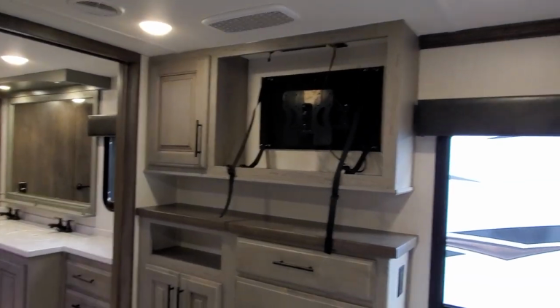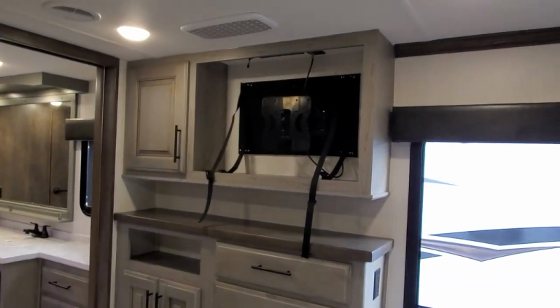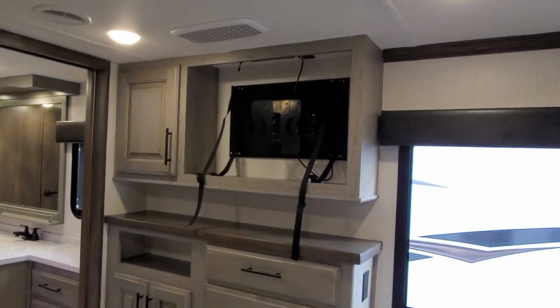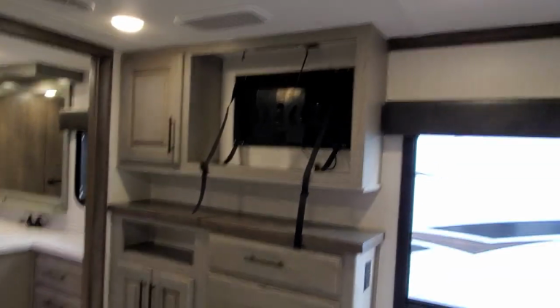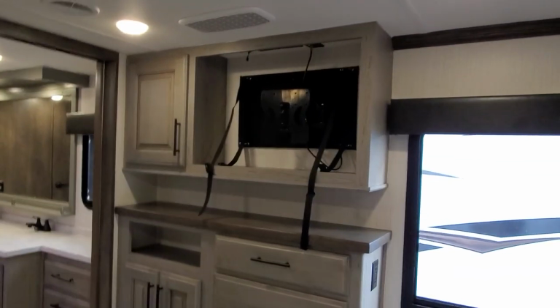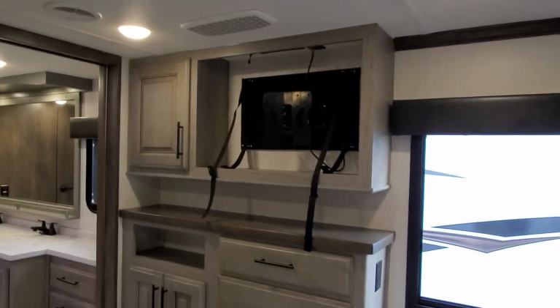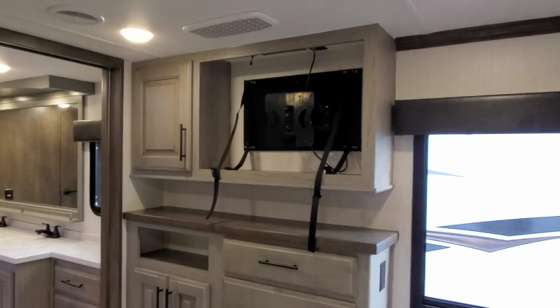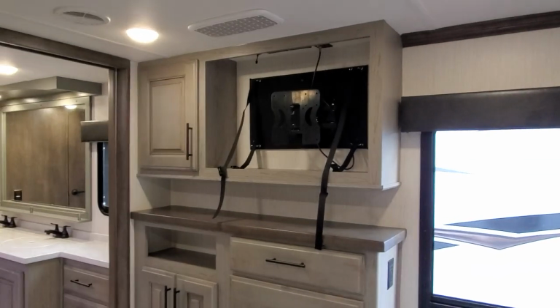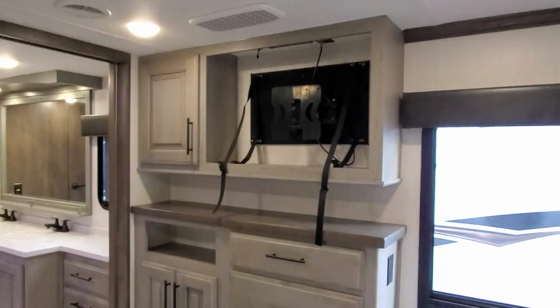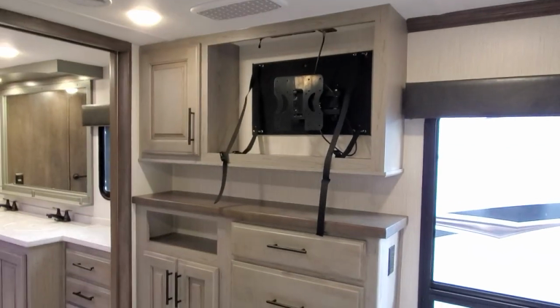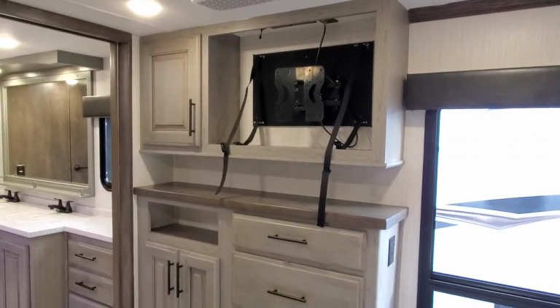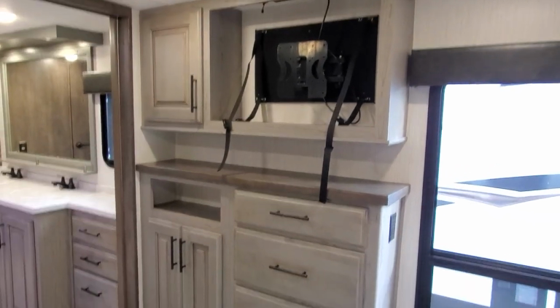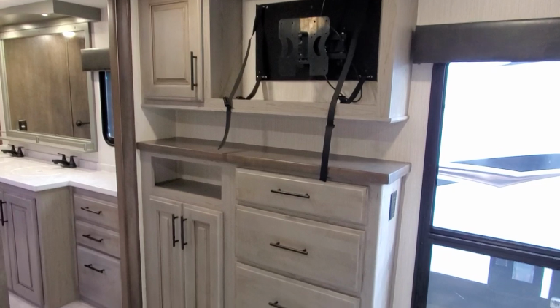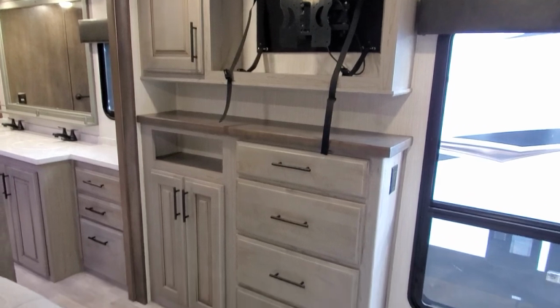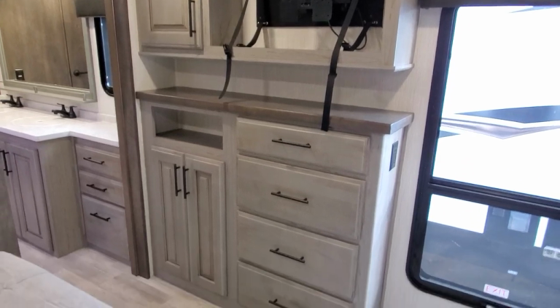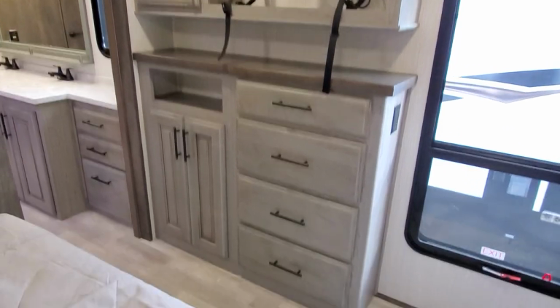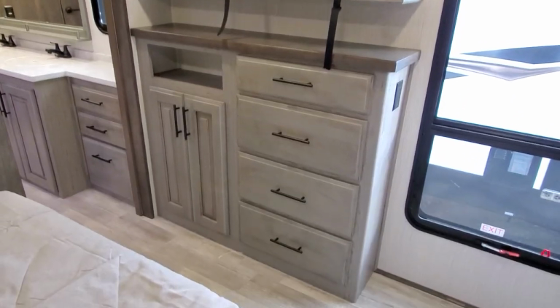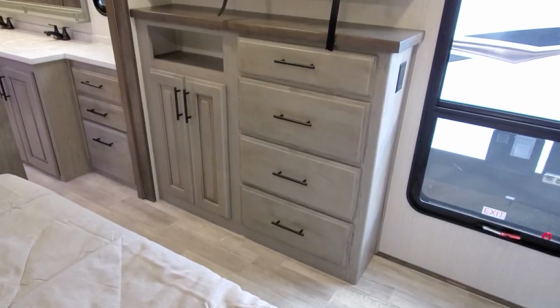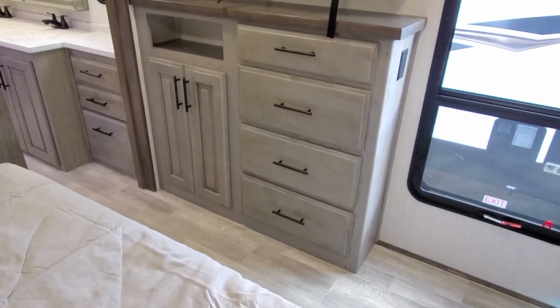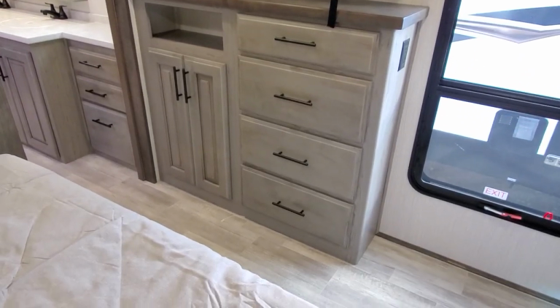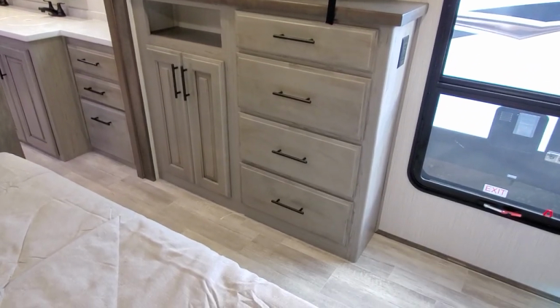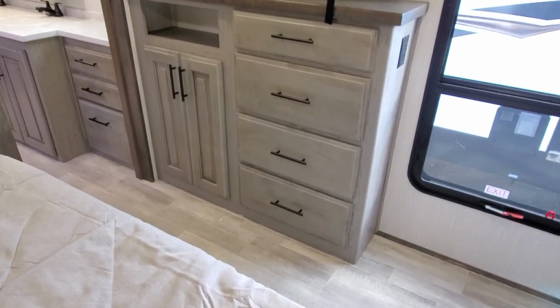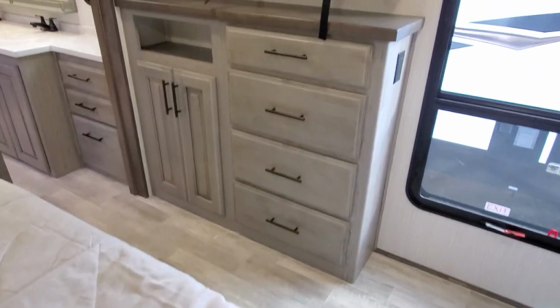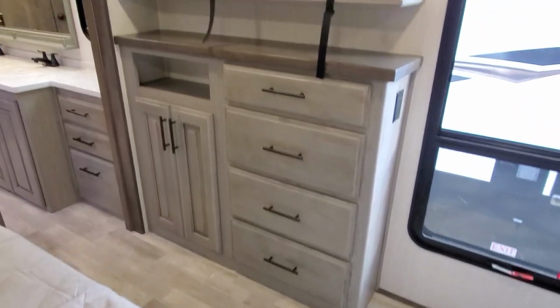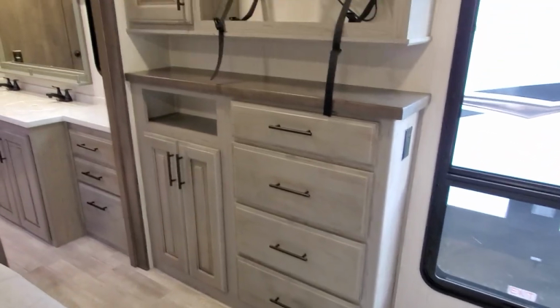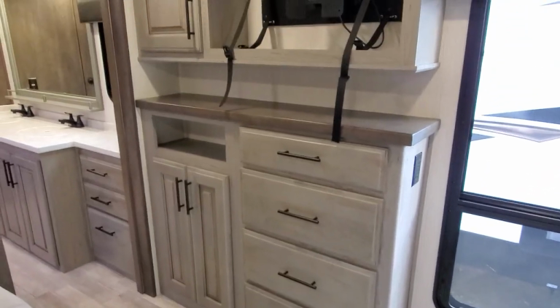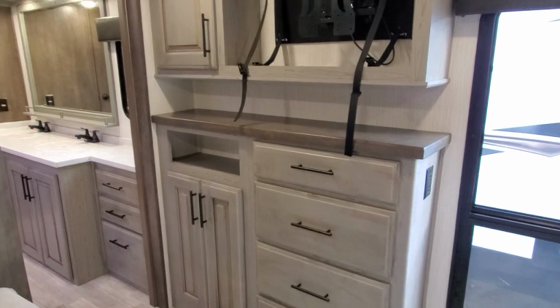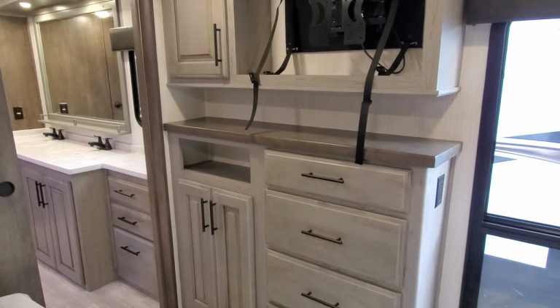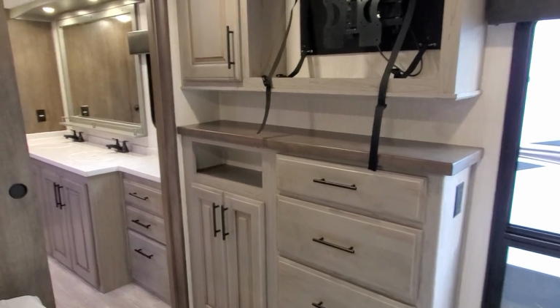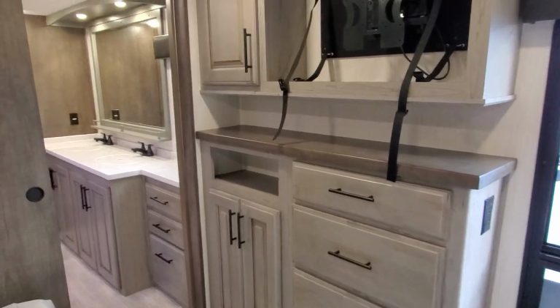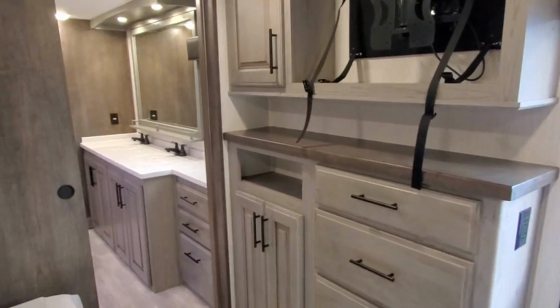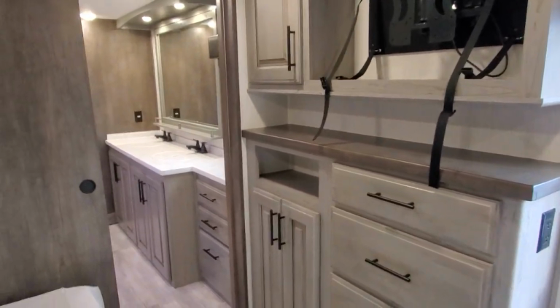You get the television that's going to be right here in the bedroom — it's on a nice swivel bracket. Plenty of storage space for all your clothes and shoes, and maybe put your wallet and stuff in that little cubby hole there.